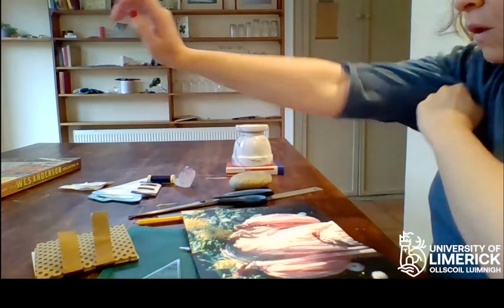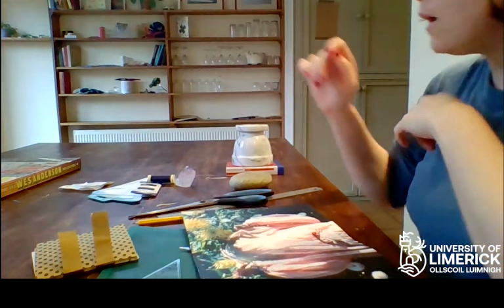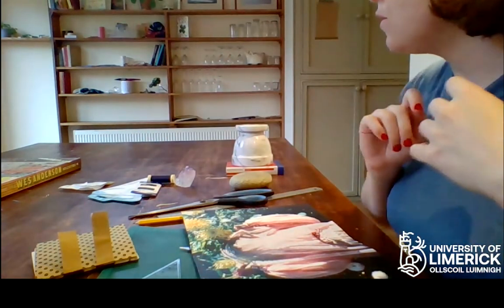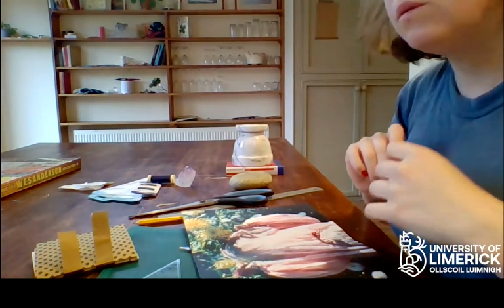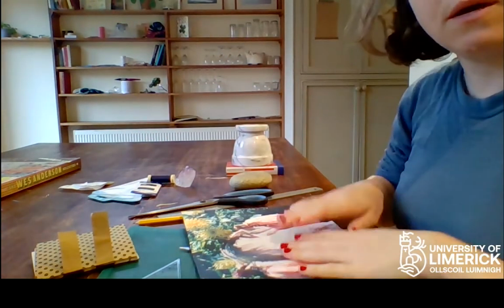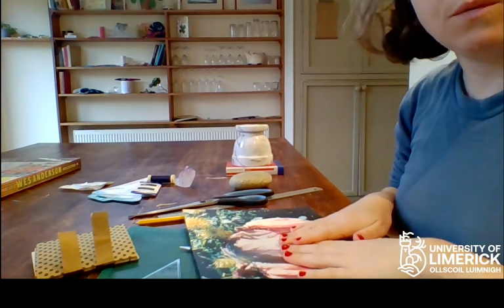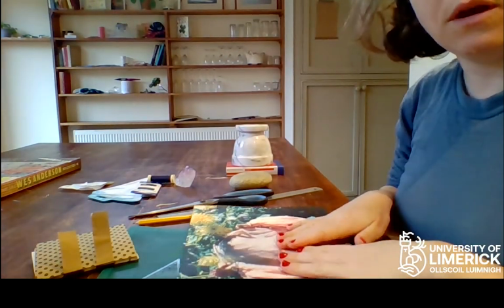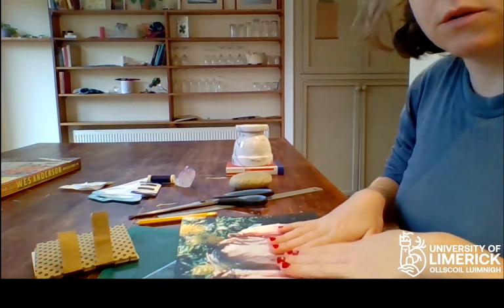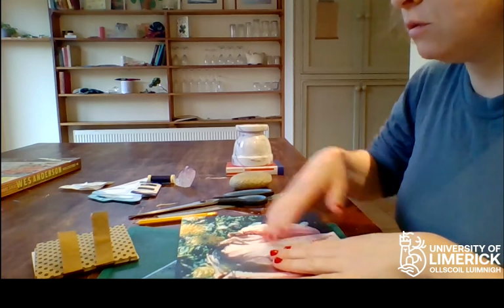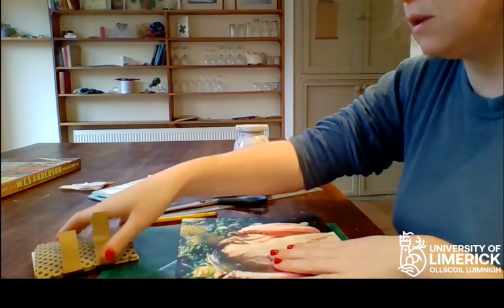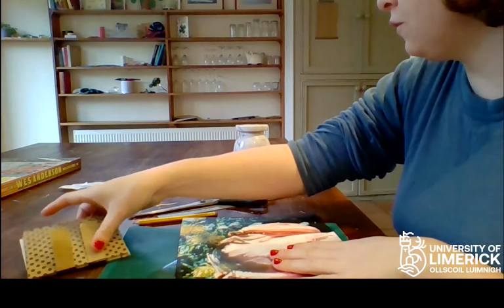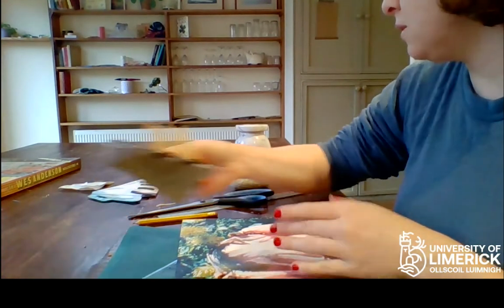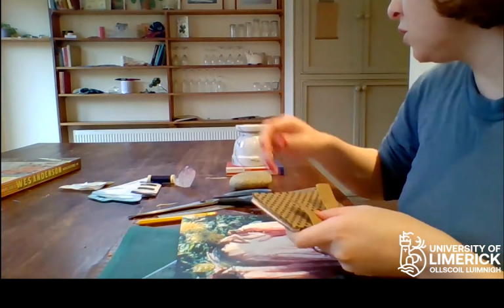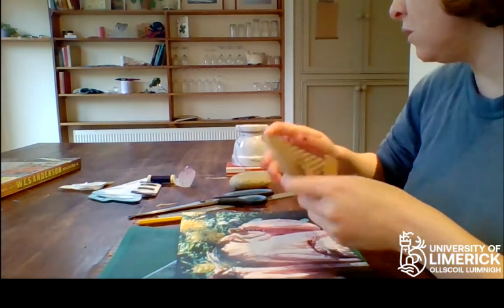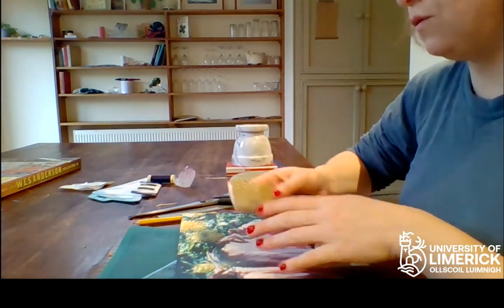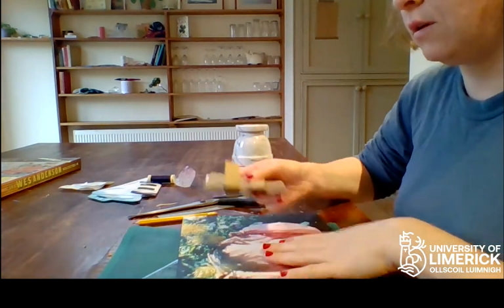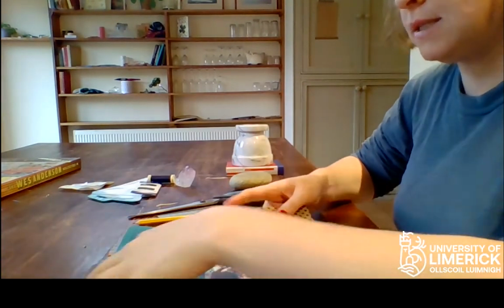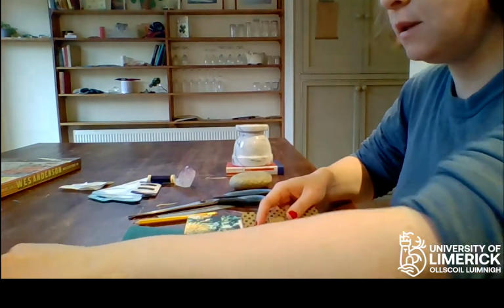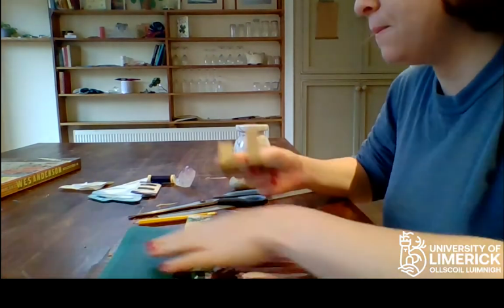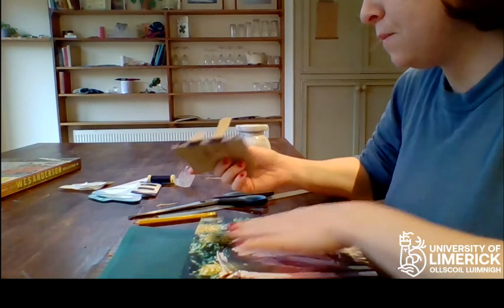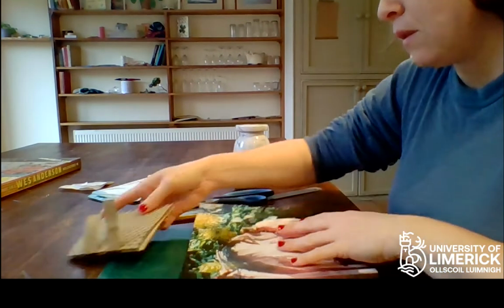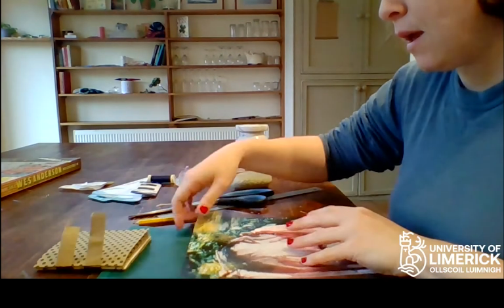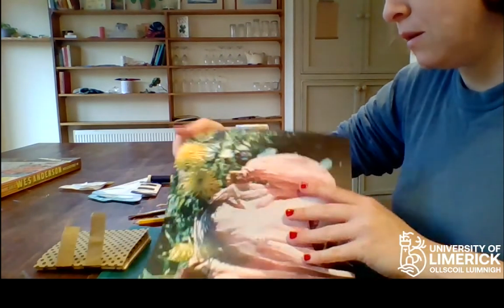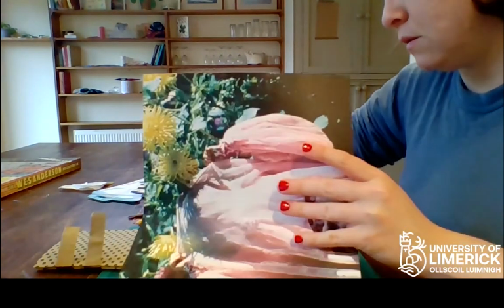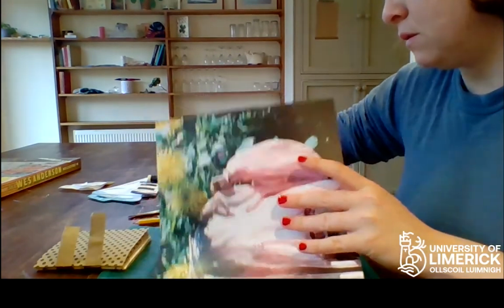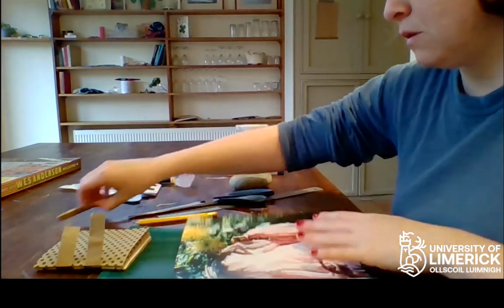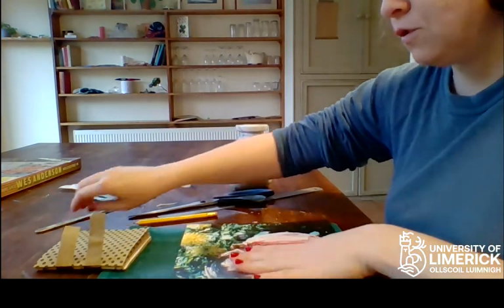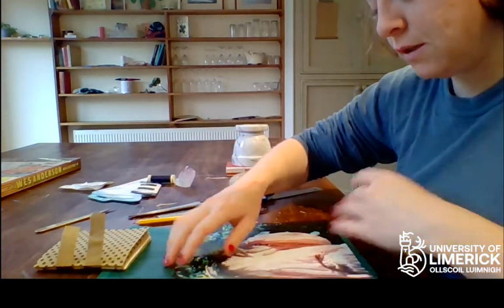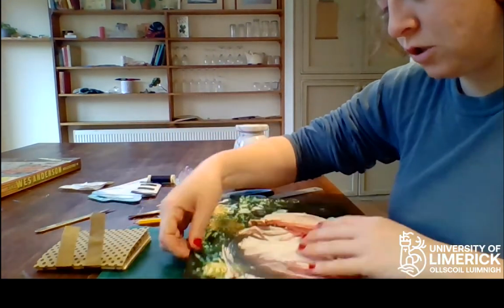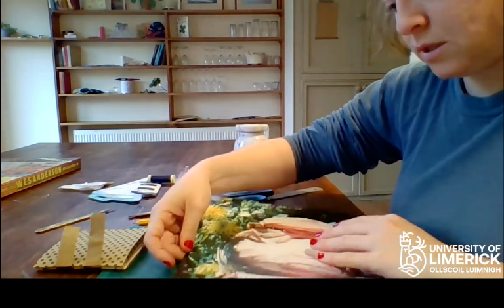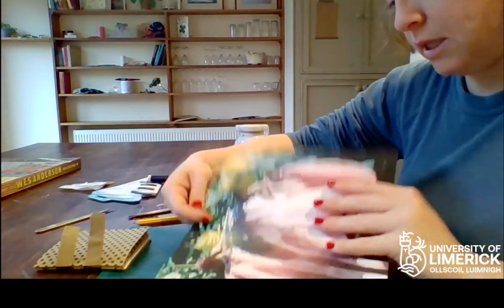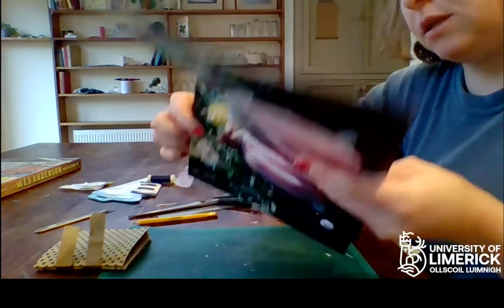Now we are going to do the soft case version of the lace case binding, and the soft case version is a little easier.